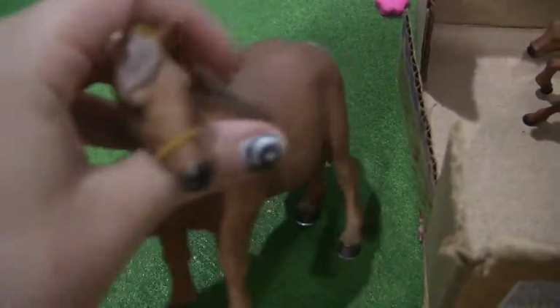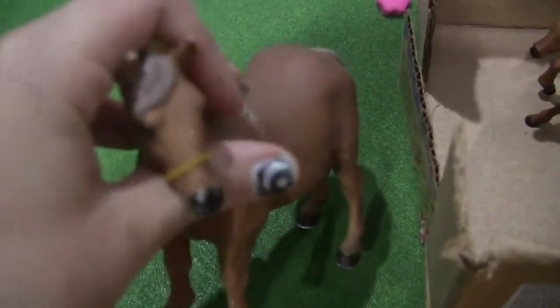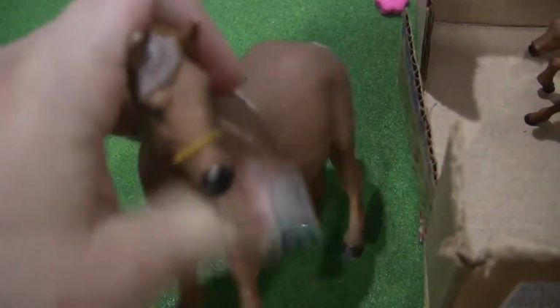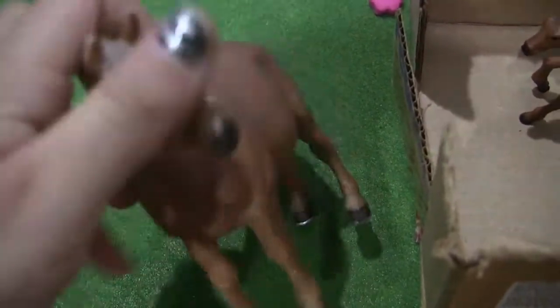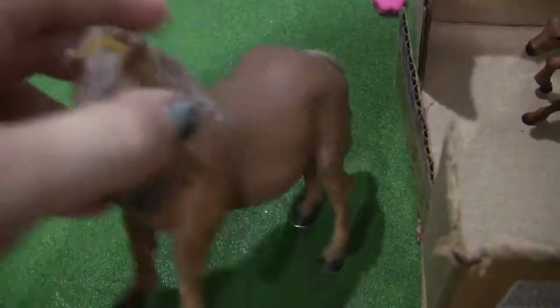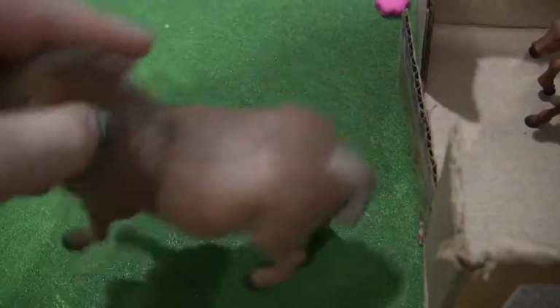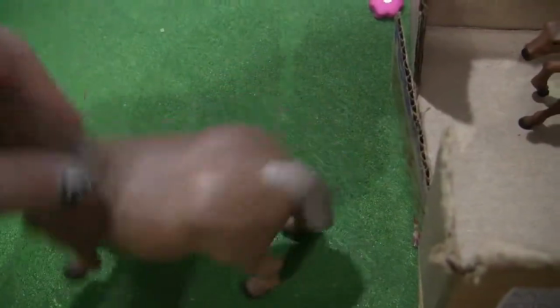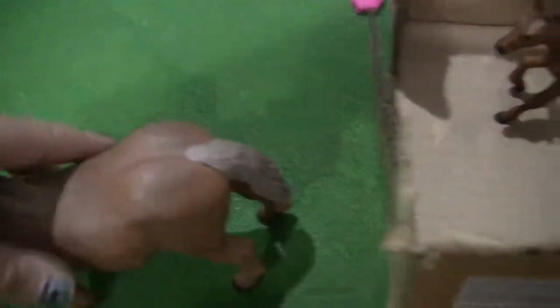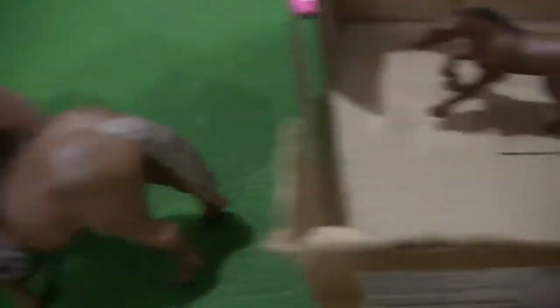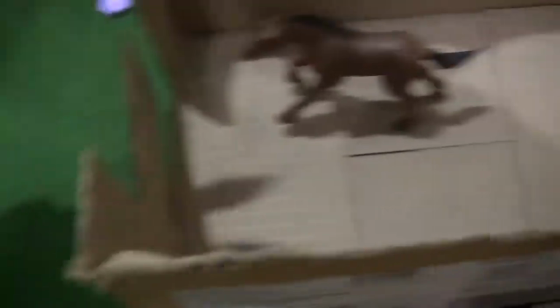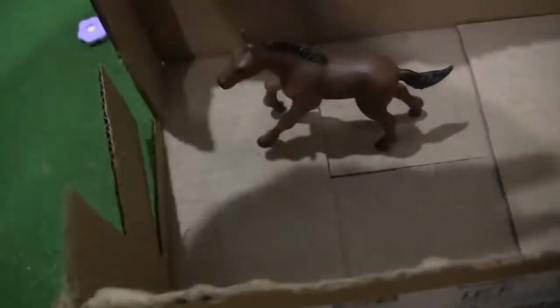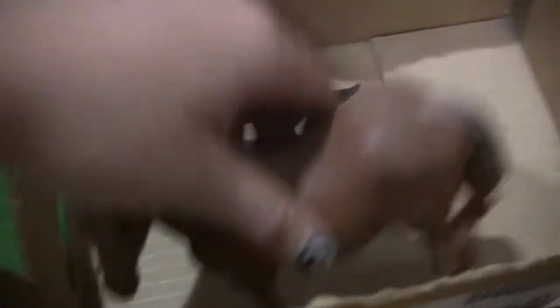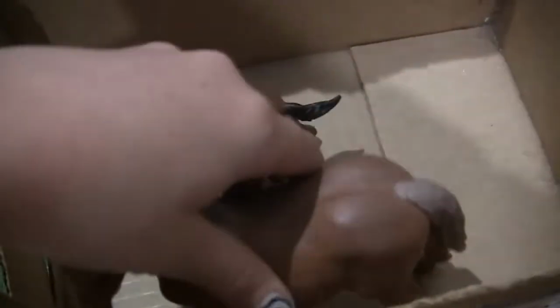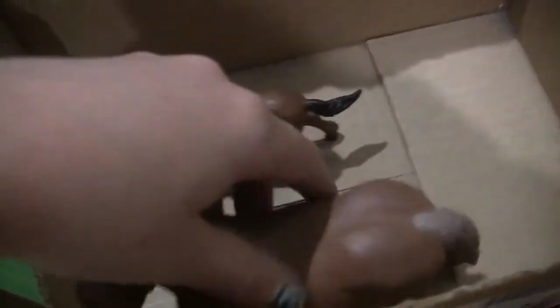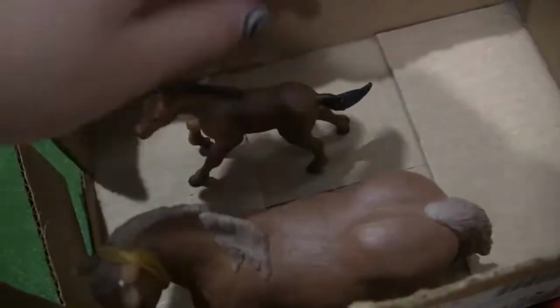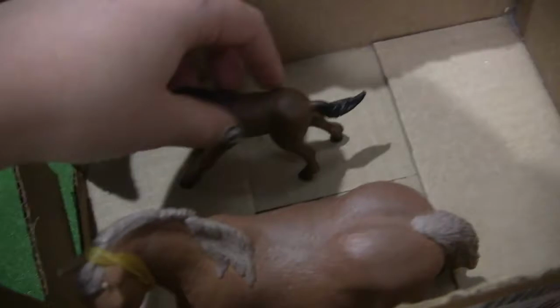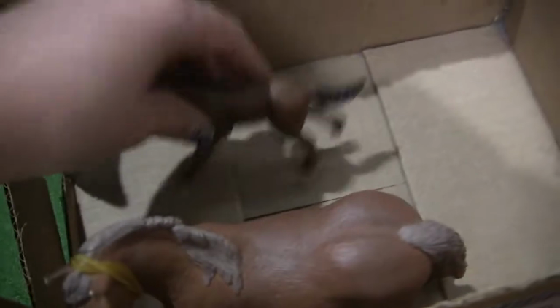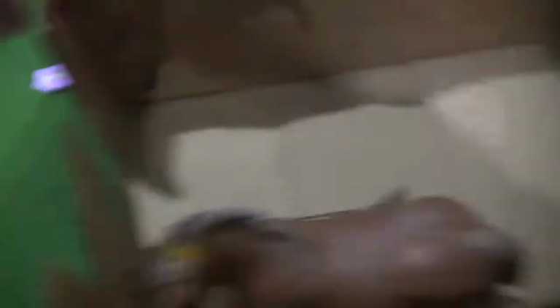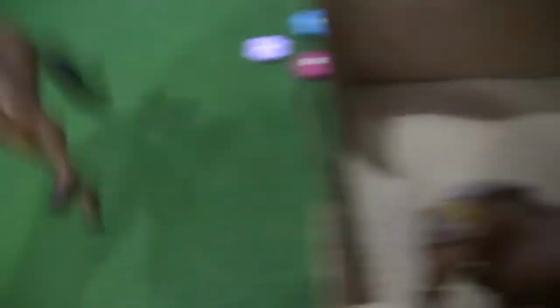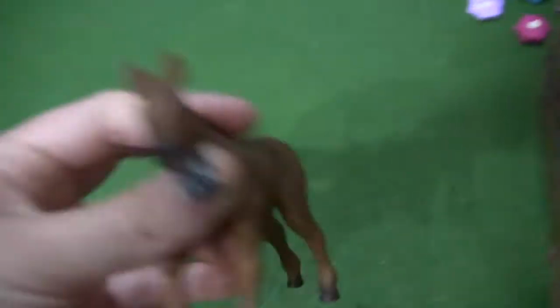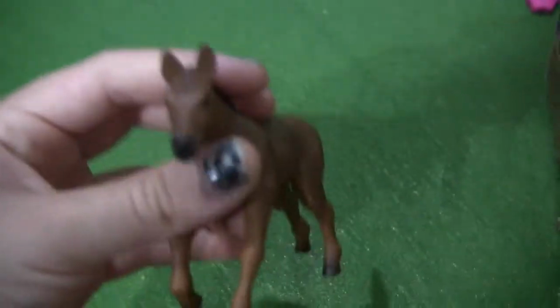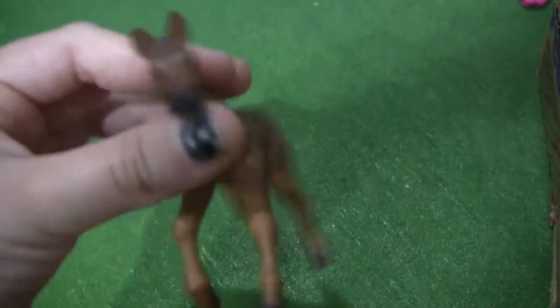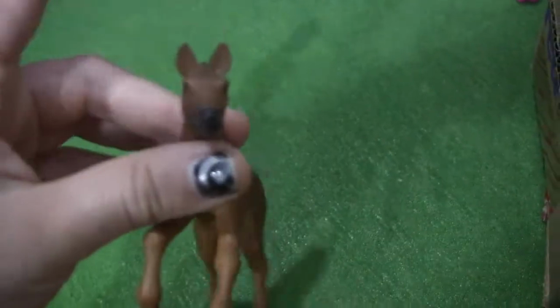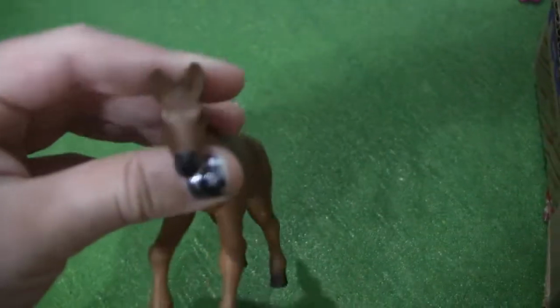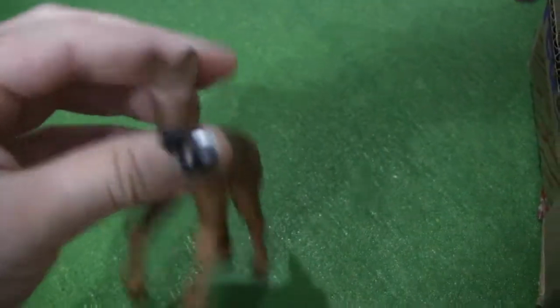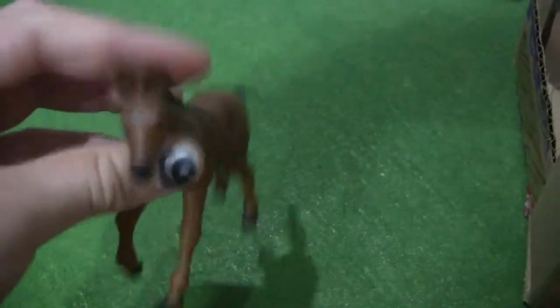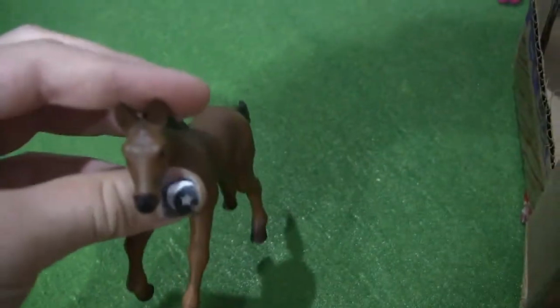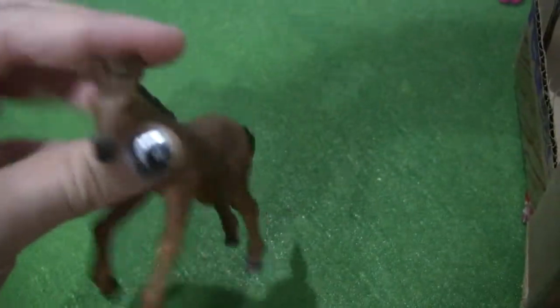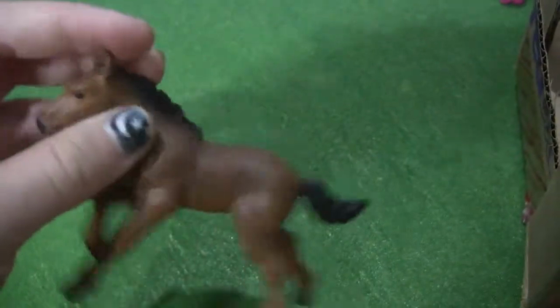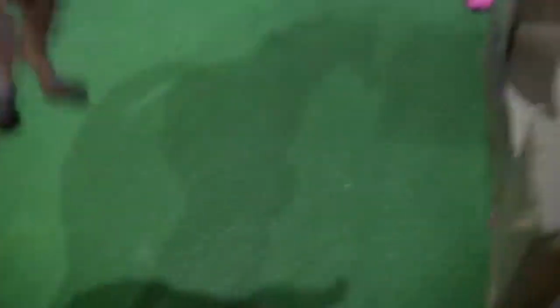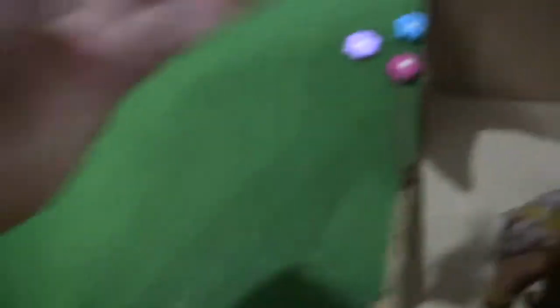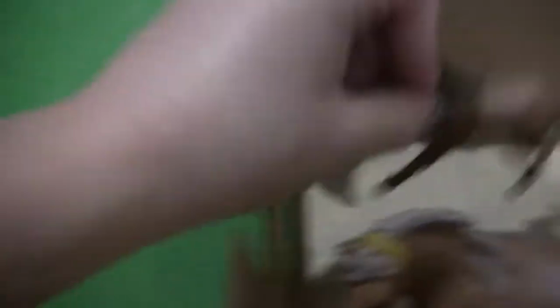I don't know her breed because she's not Schleich, but that's her. And then this is OJ, or Orange Deuce, and he's her baby.